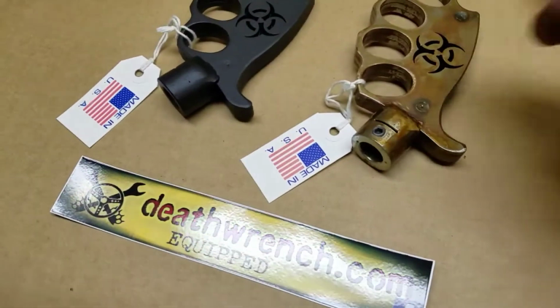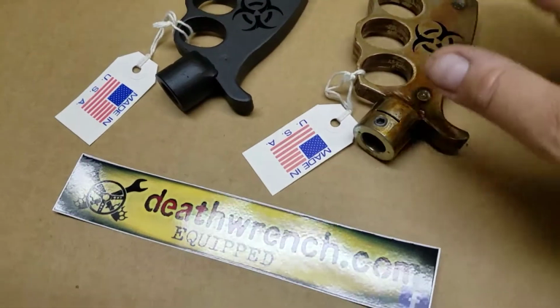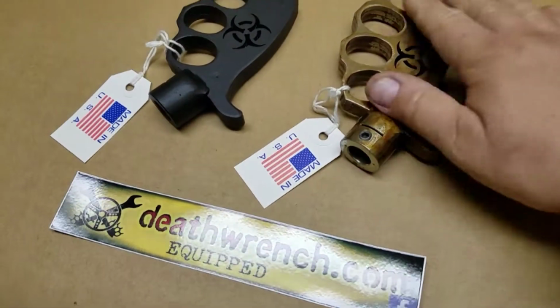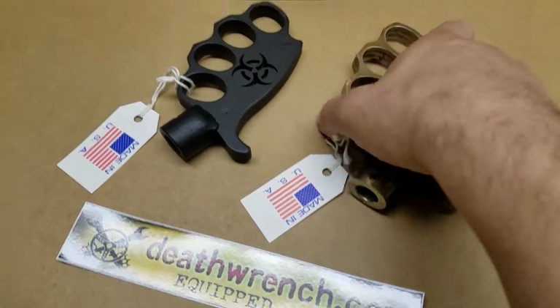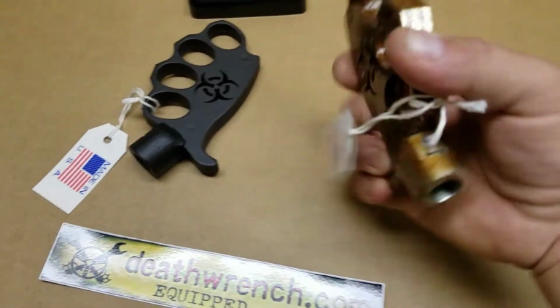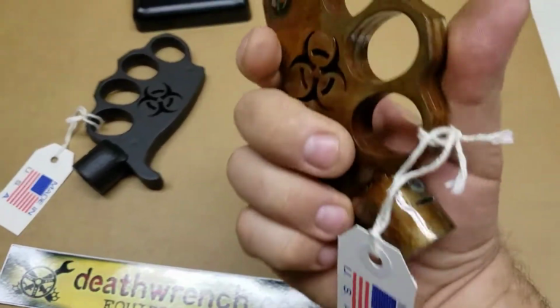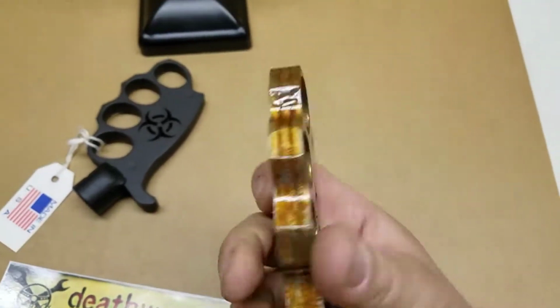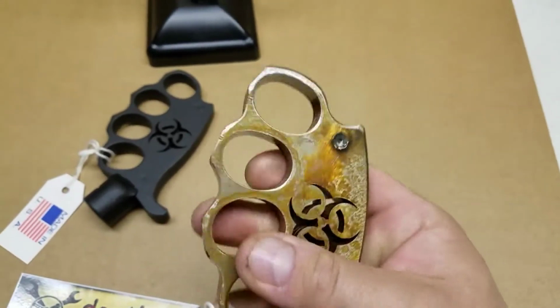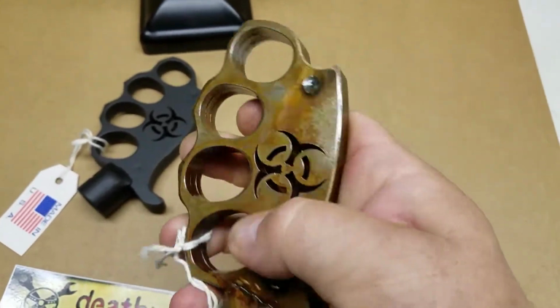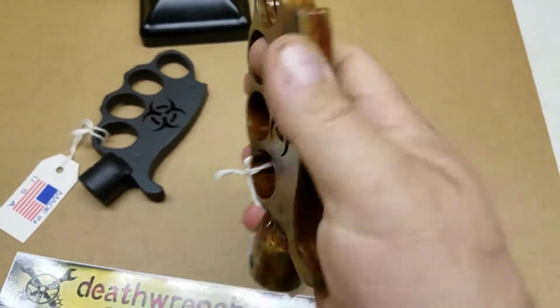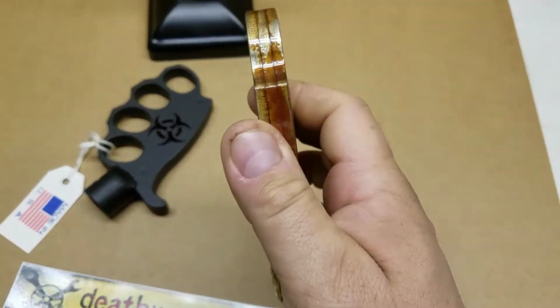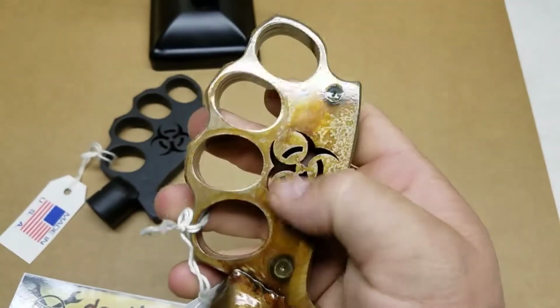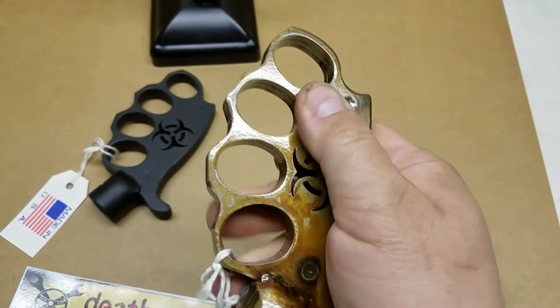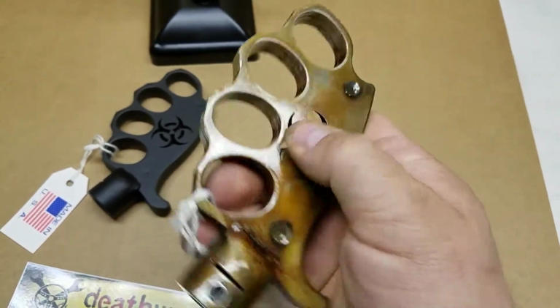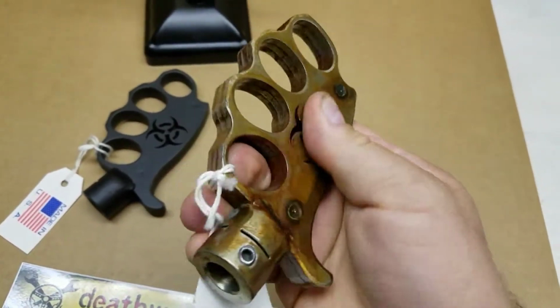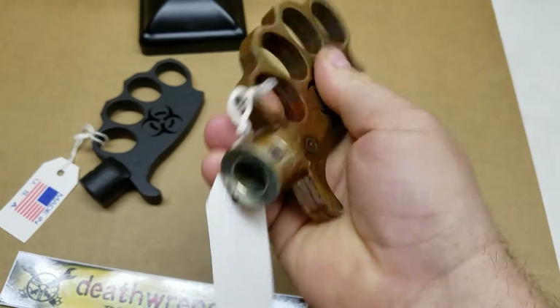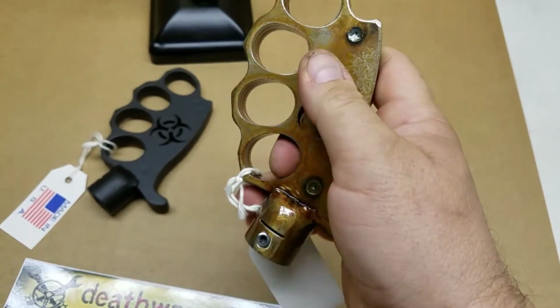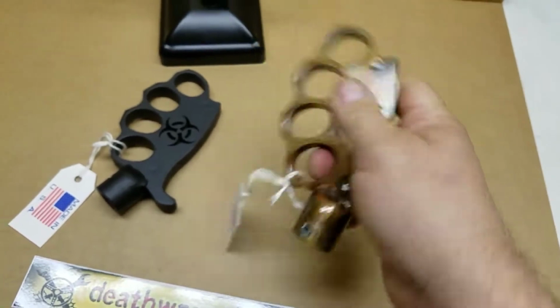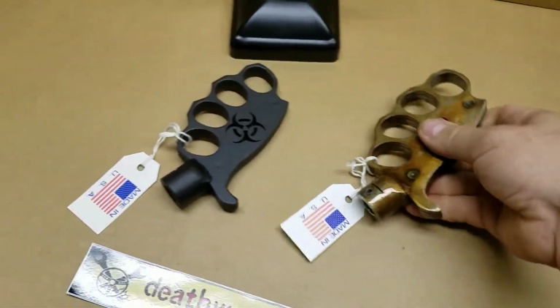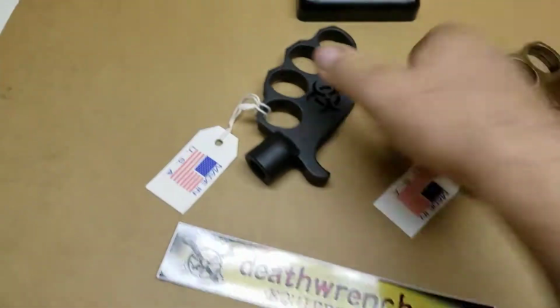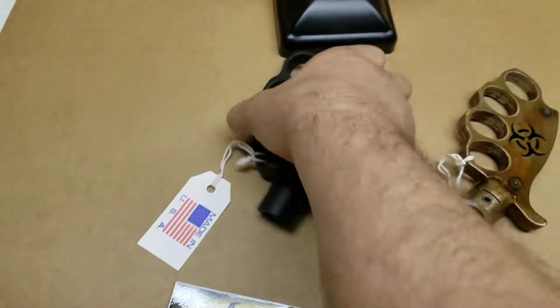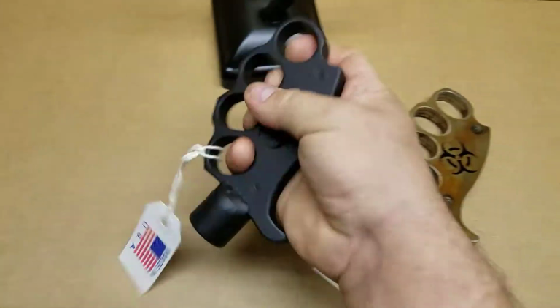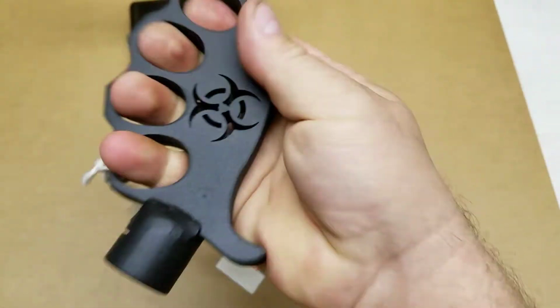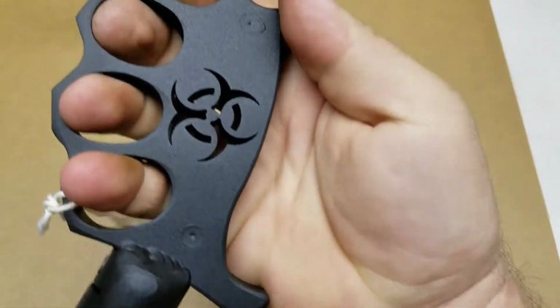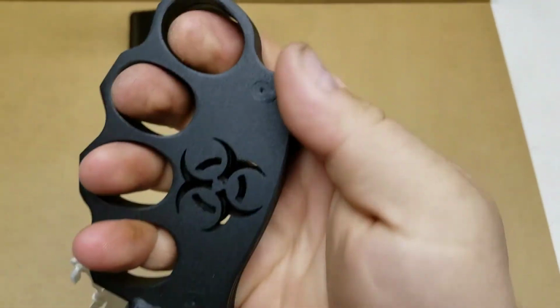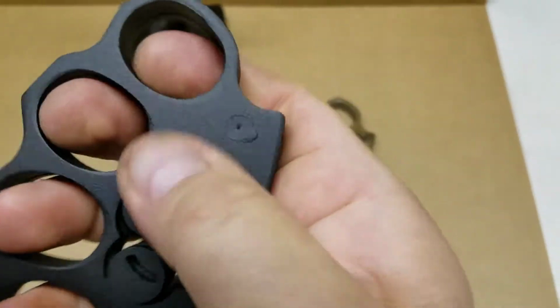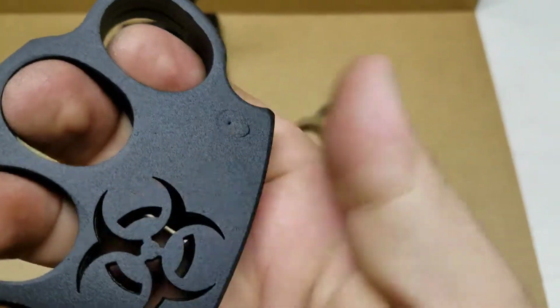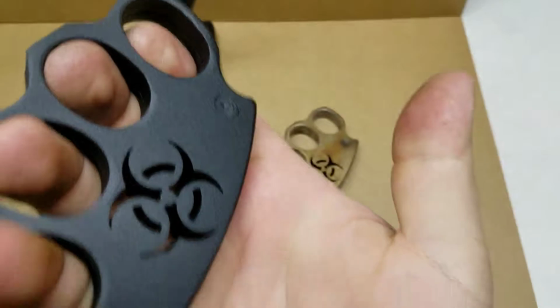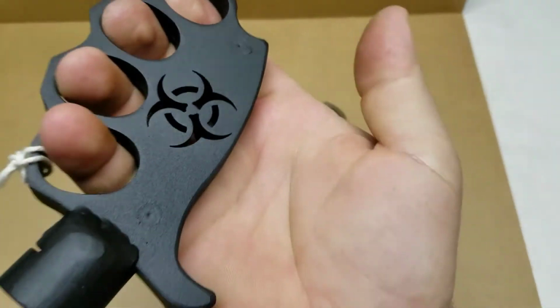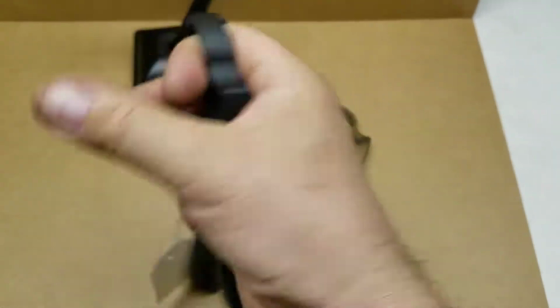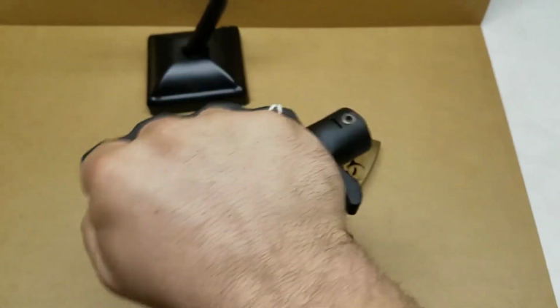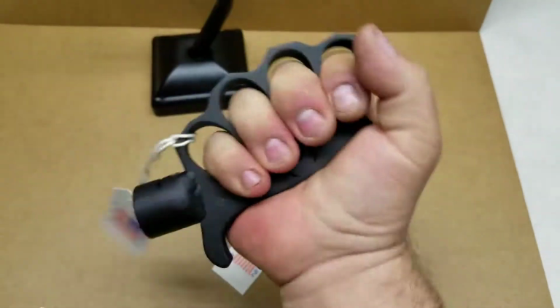Alright, so this is the rust finish with the clear coat. Looks all rusty and nasty but it feels real smooth and glossy. And this is the black powder coat — got a little bit of a texture to it, had a good feel to it.